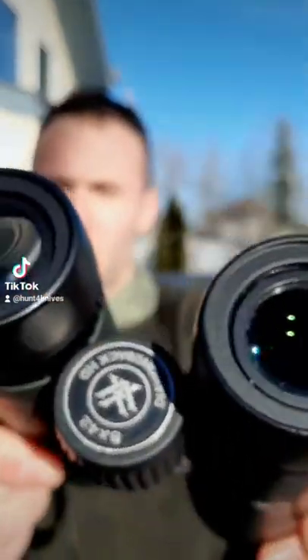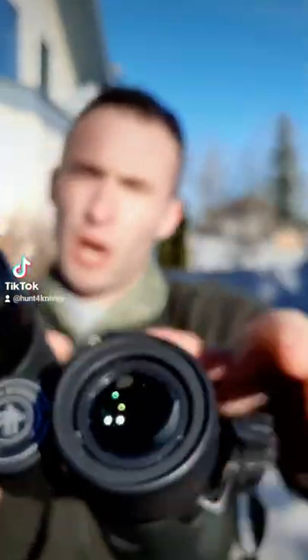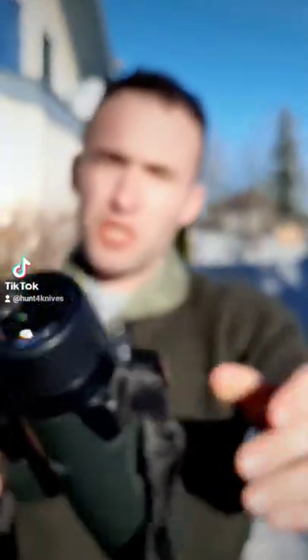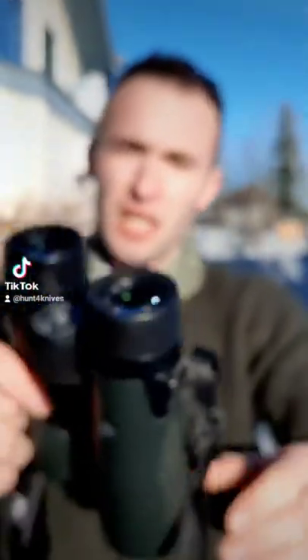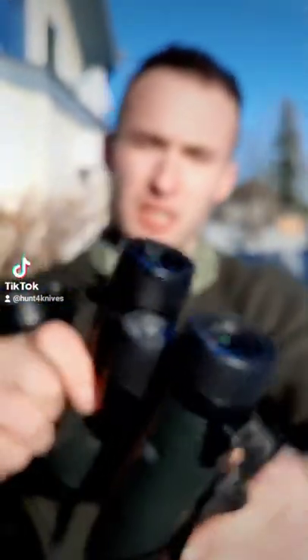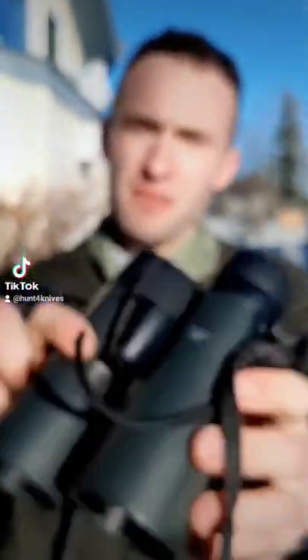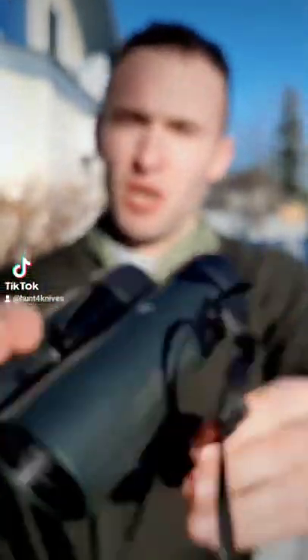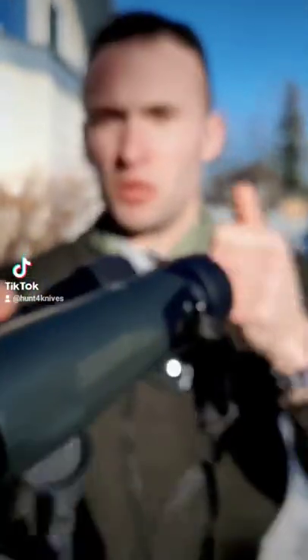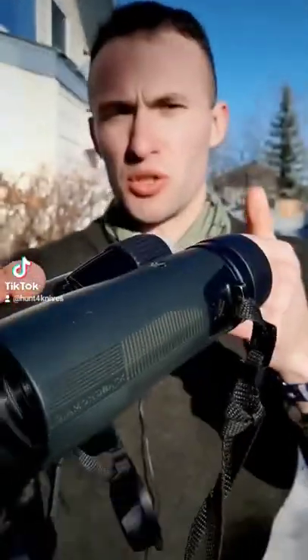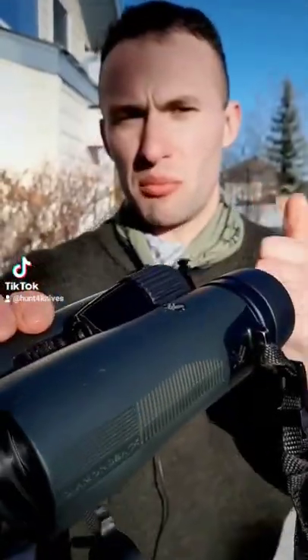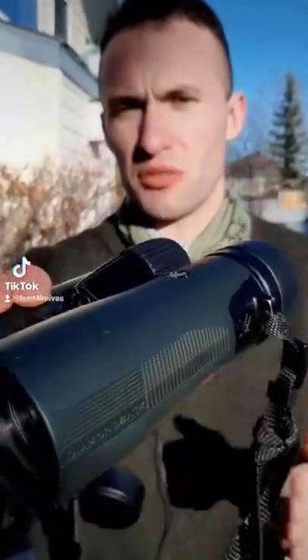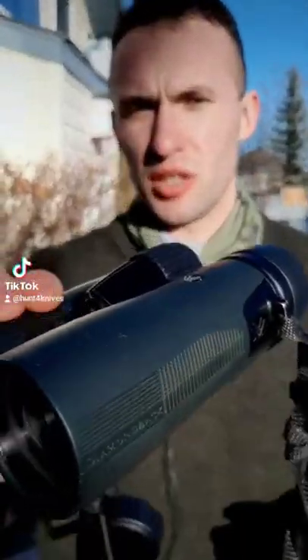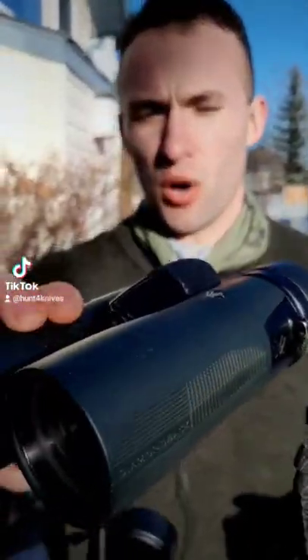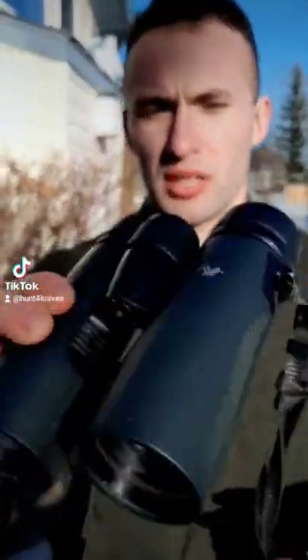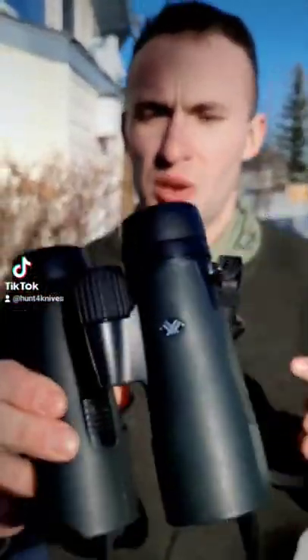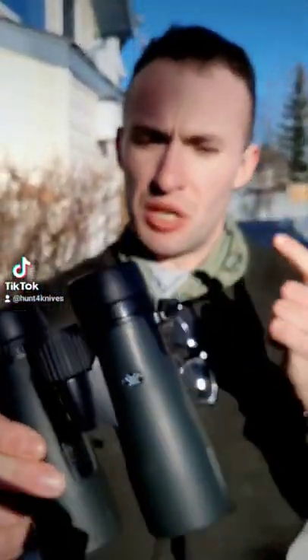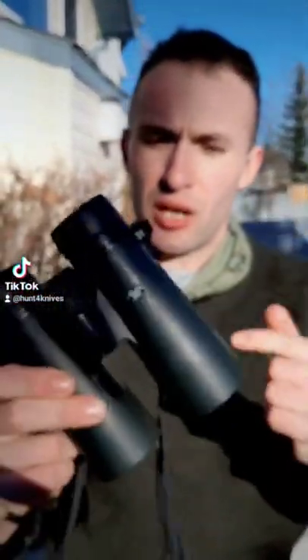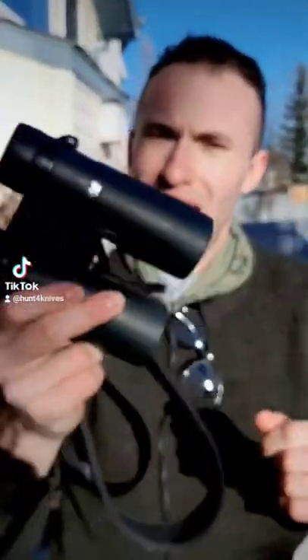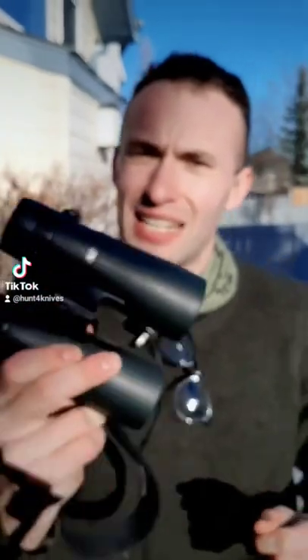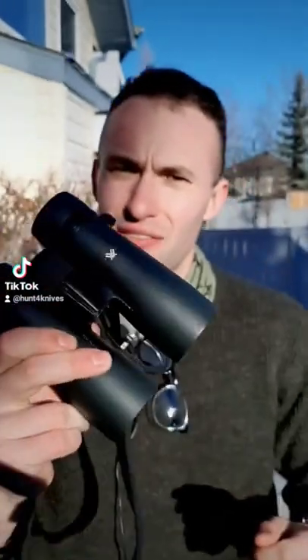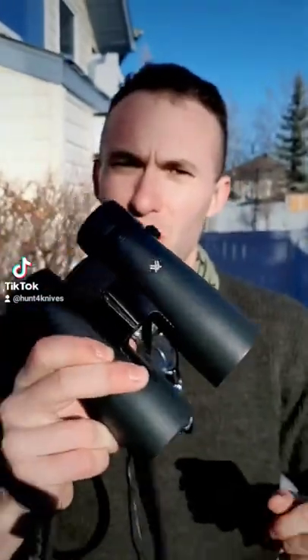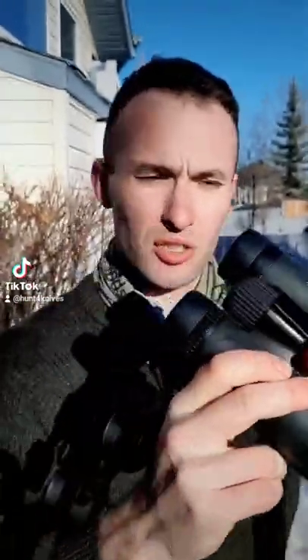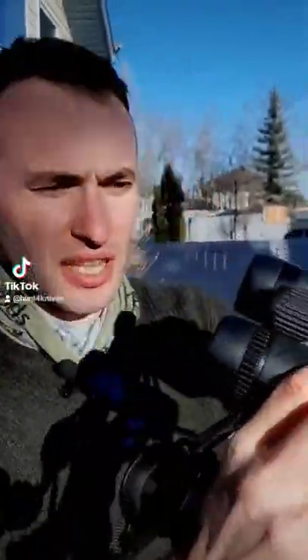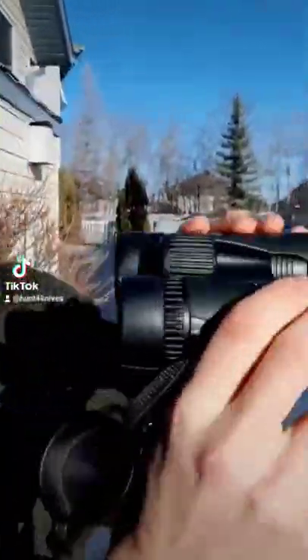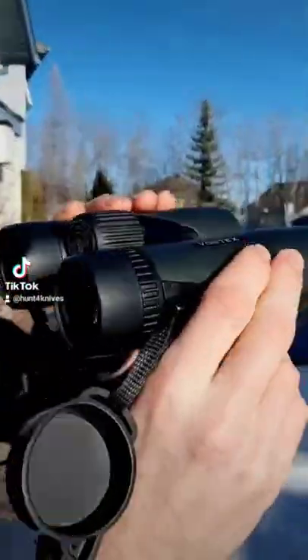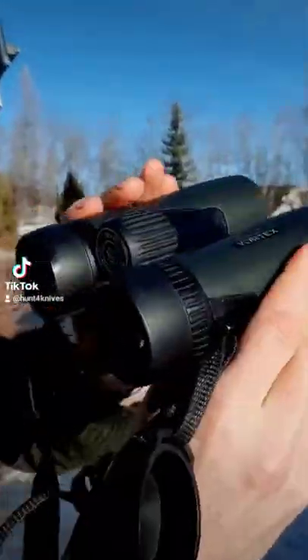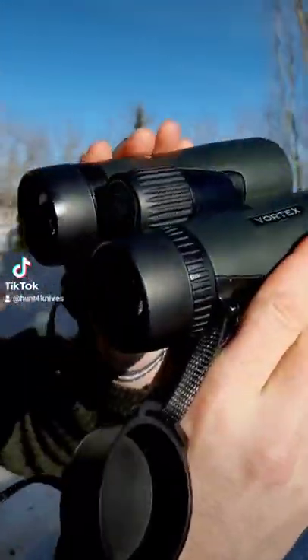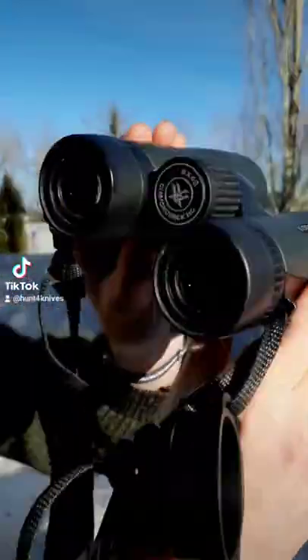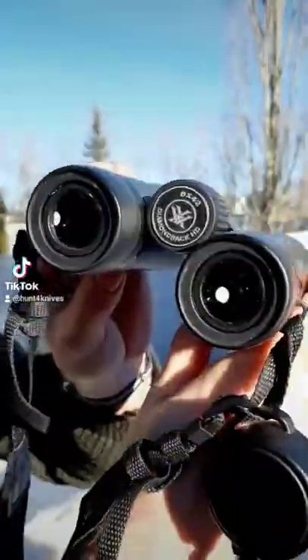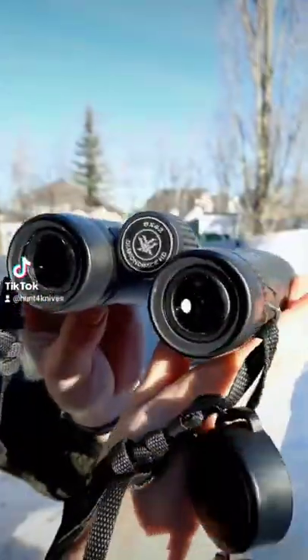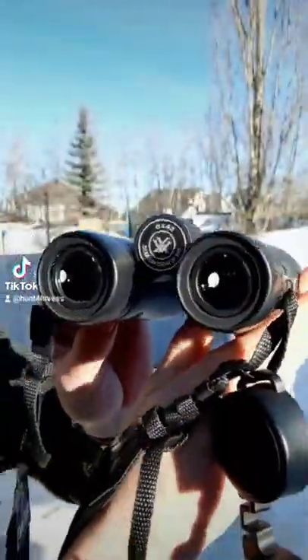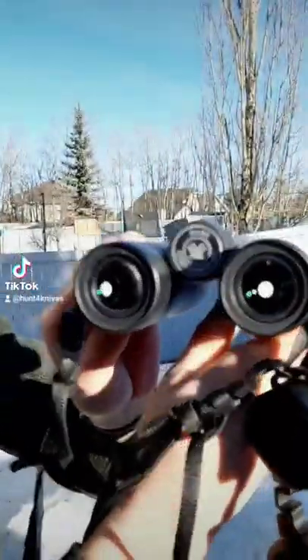Why should you take a look at these? Well, not only are they budget-friendly on the wallet, but they're an incredibly light set of binoculars that give an excellent picture when looking through them.